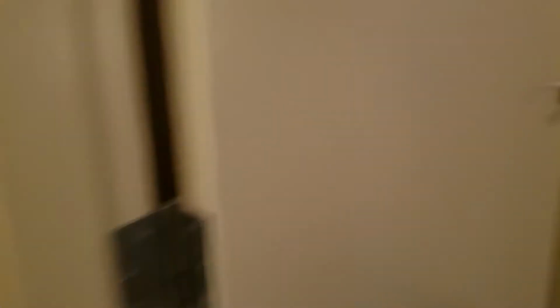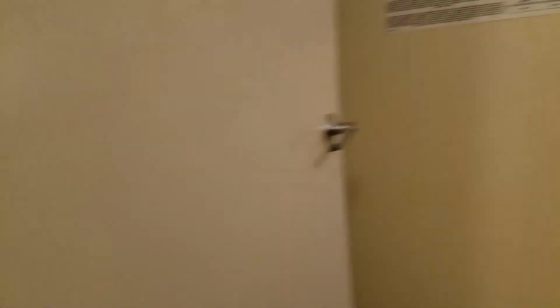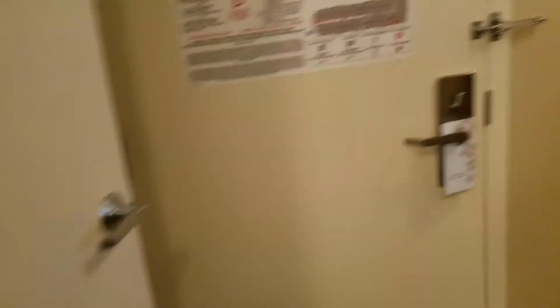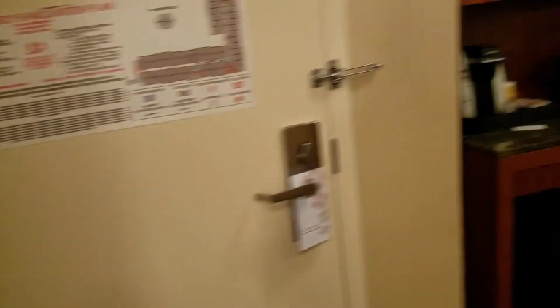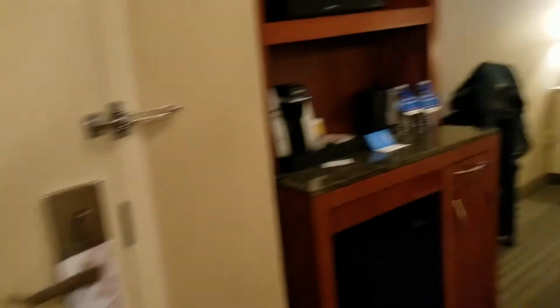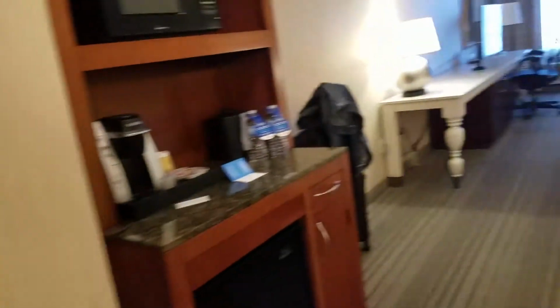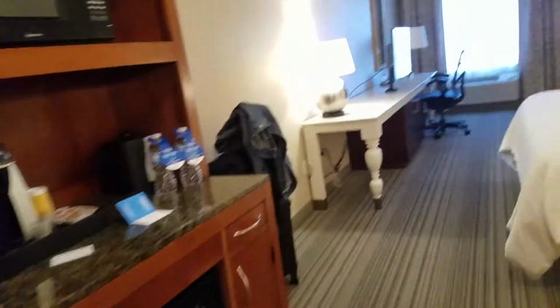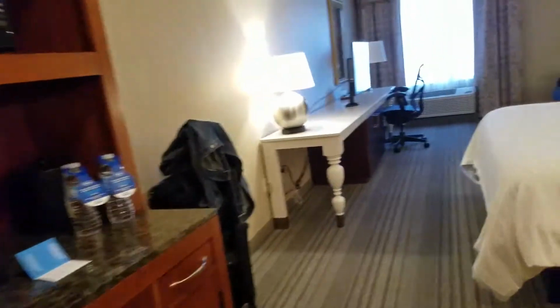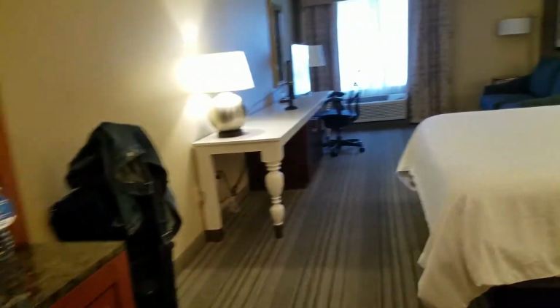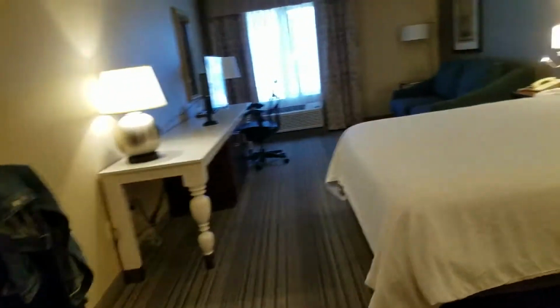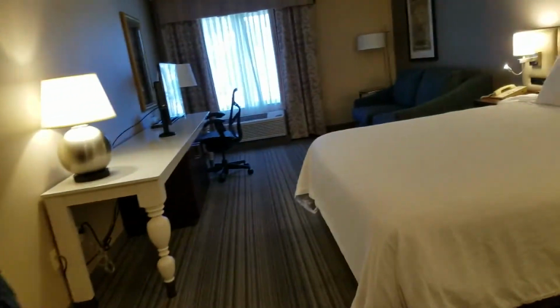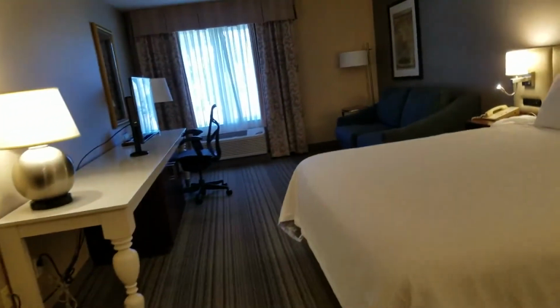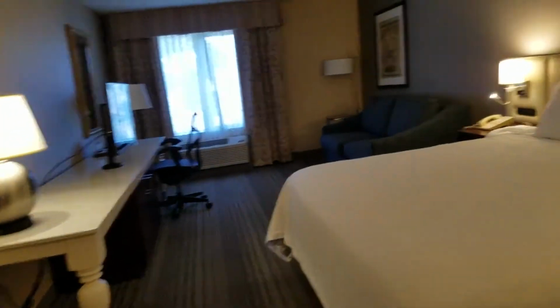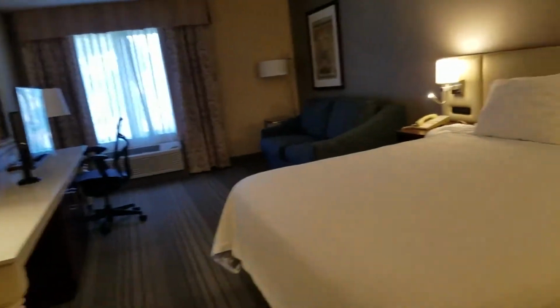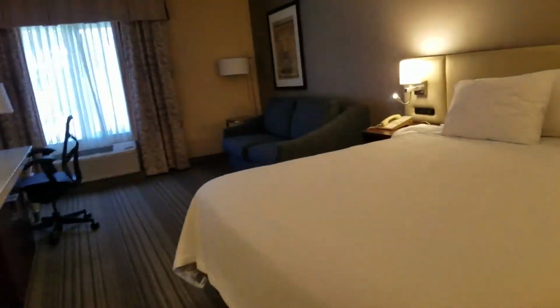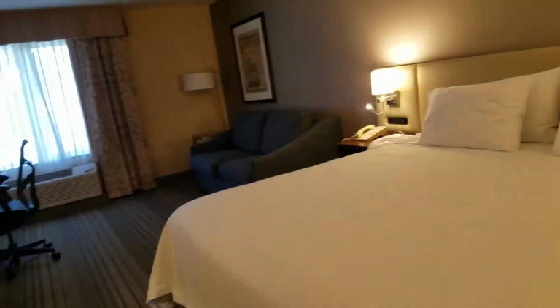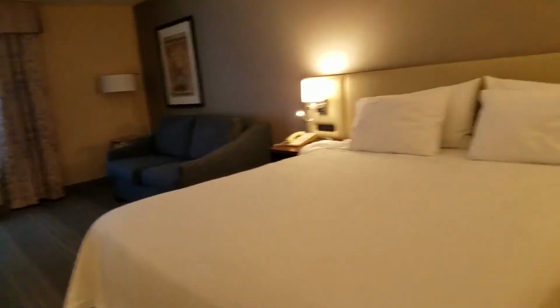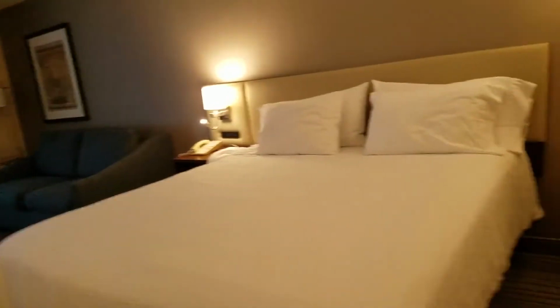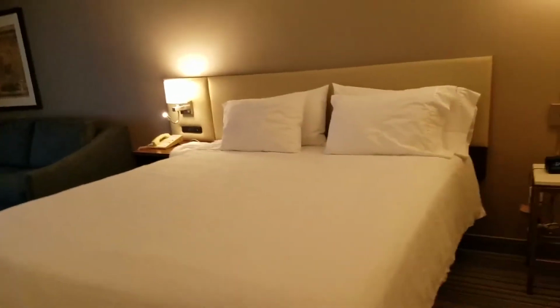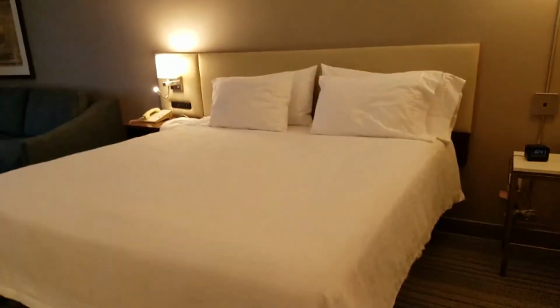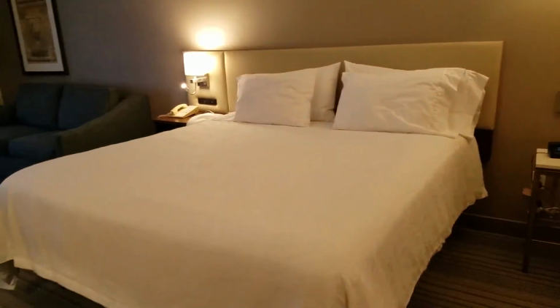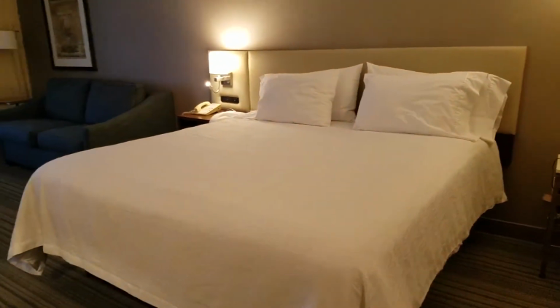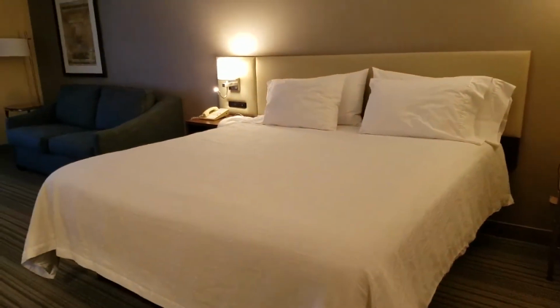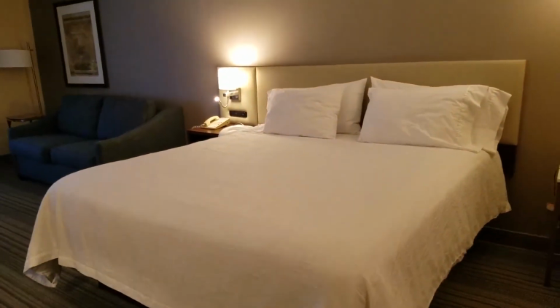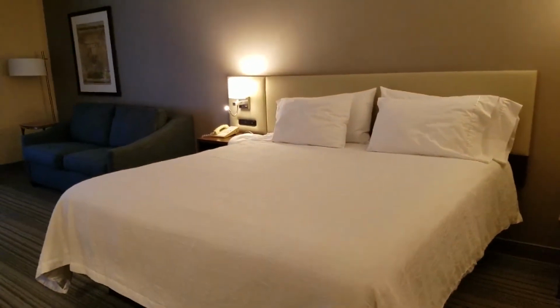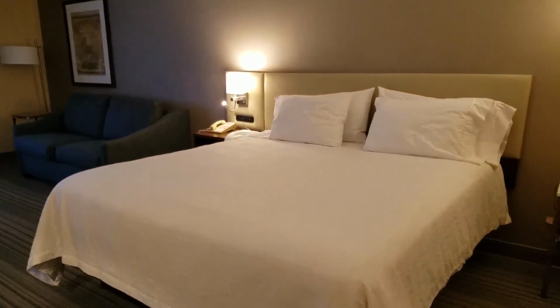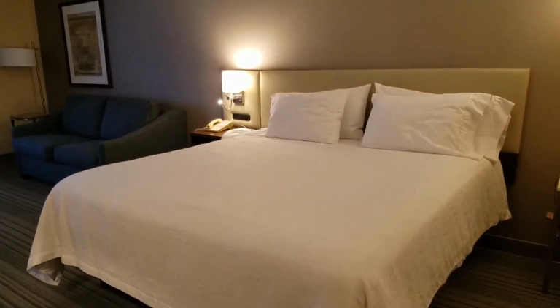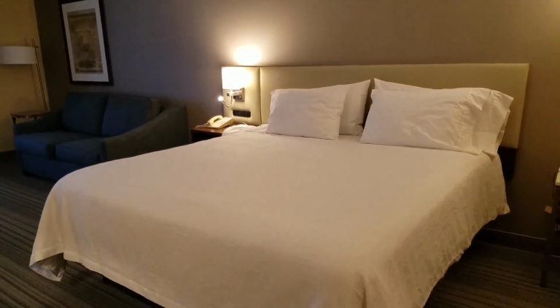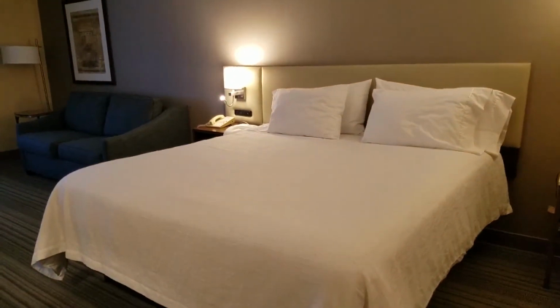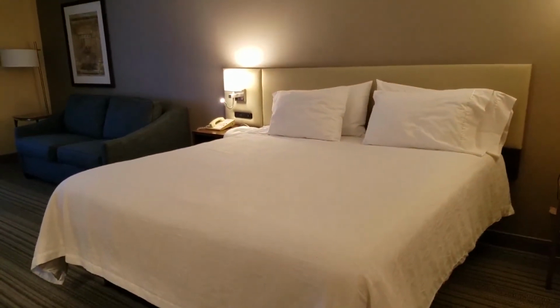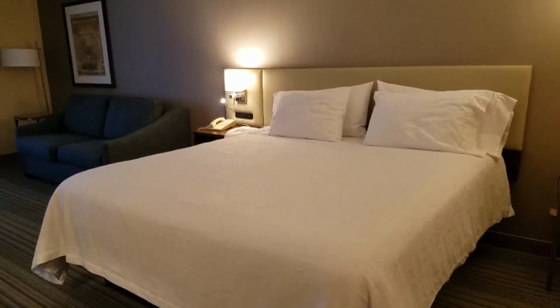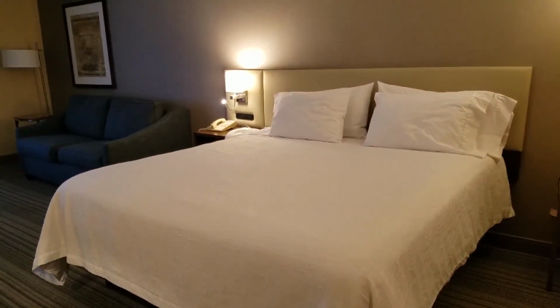So this is a King suite — corner suite, whirlpool suite, something like that — at the Hilton Garden Inn Milpitas.